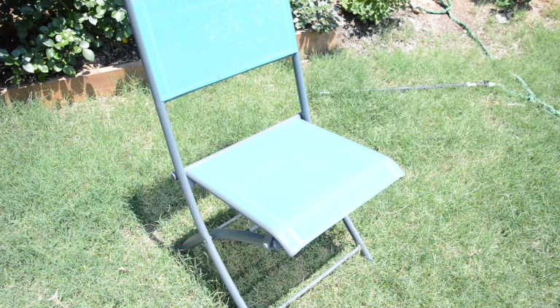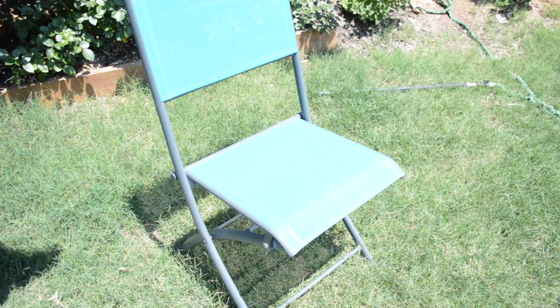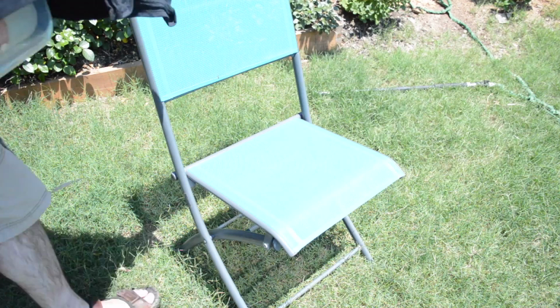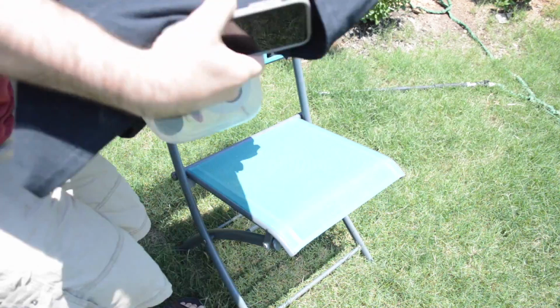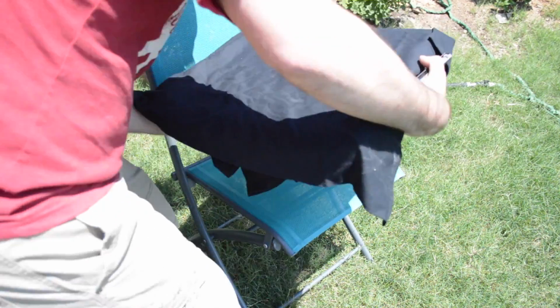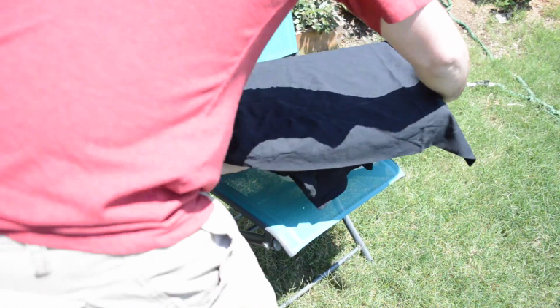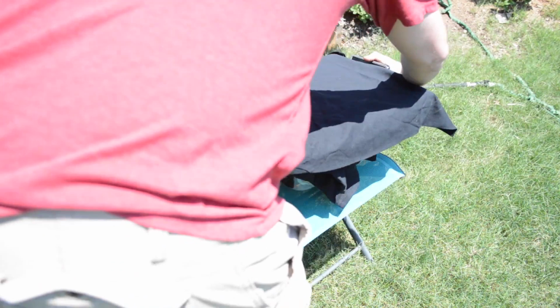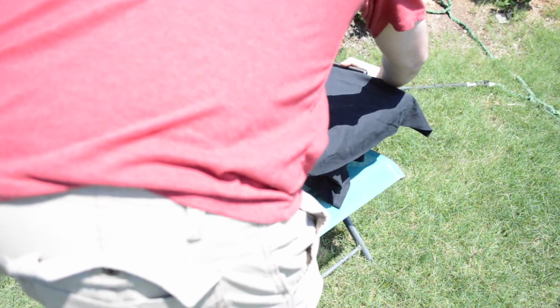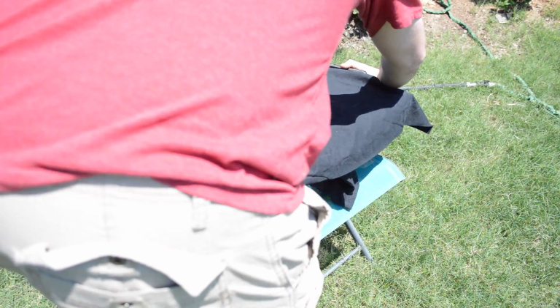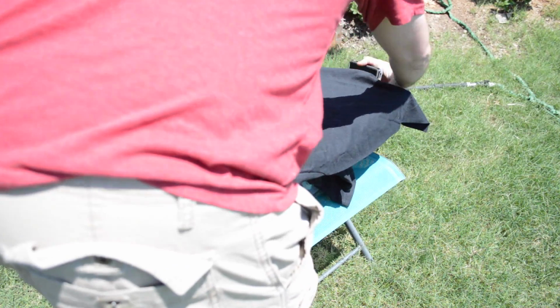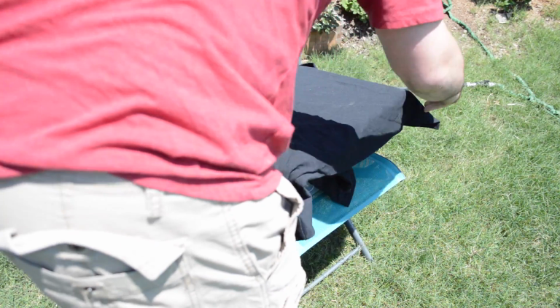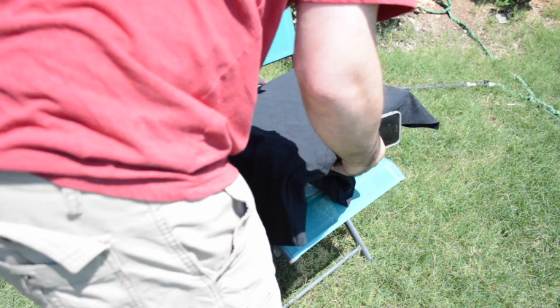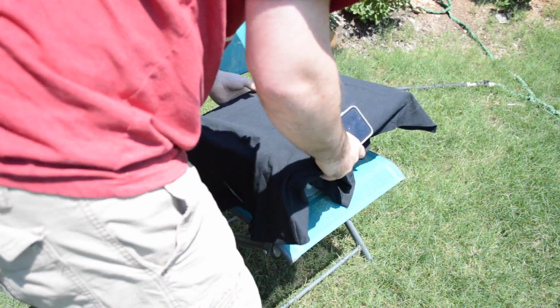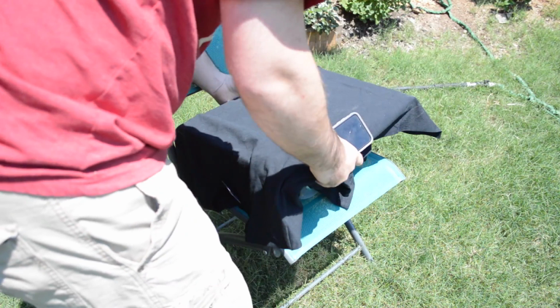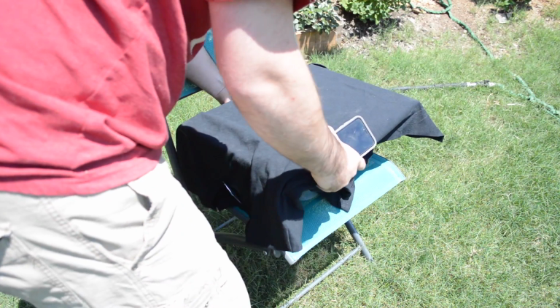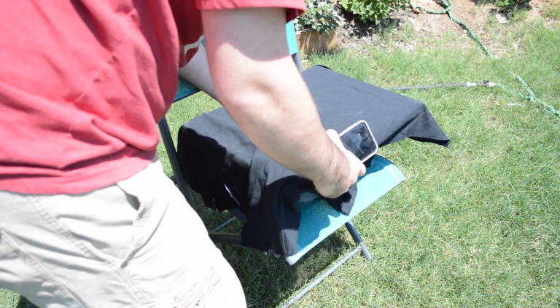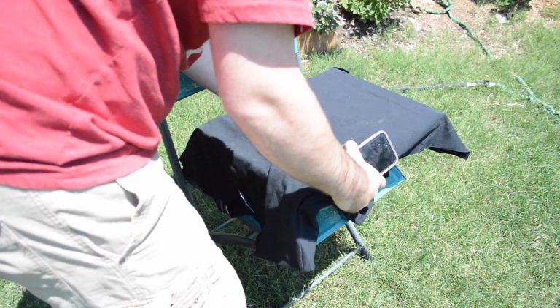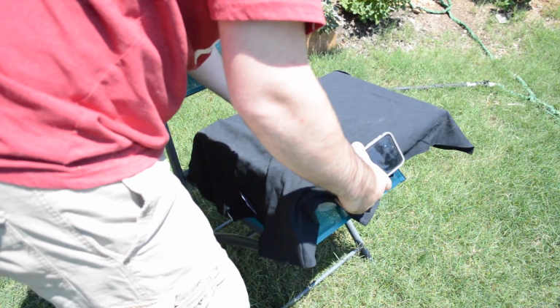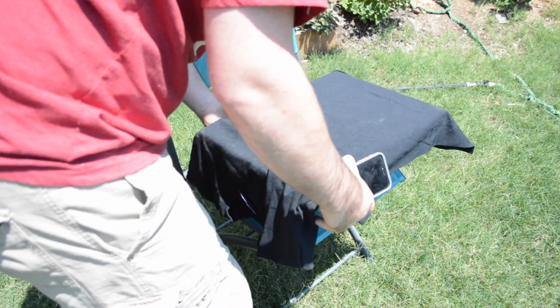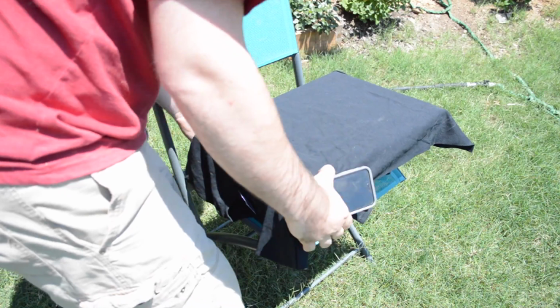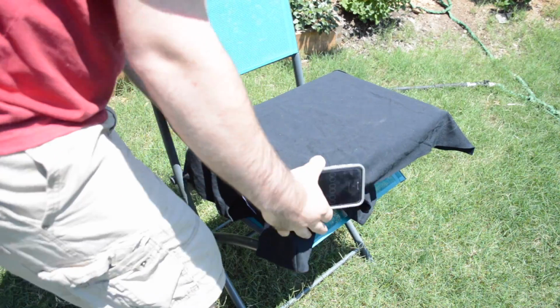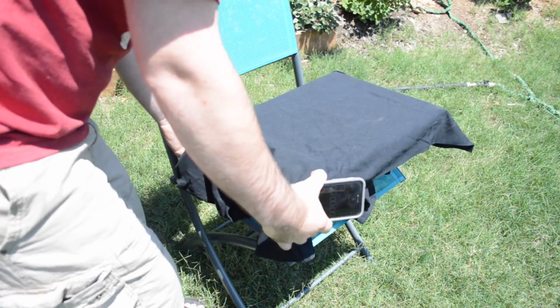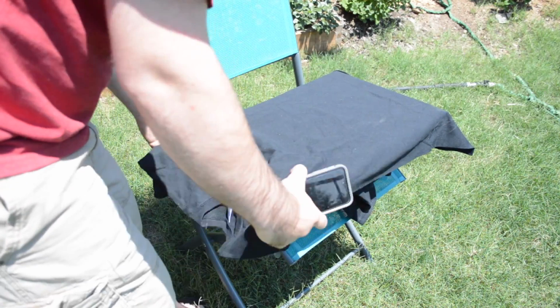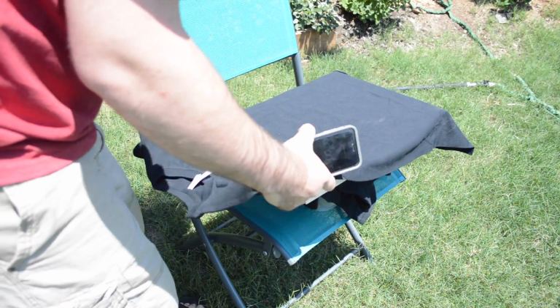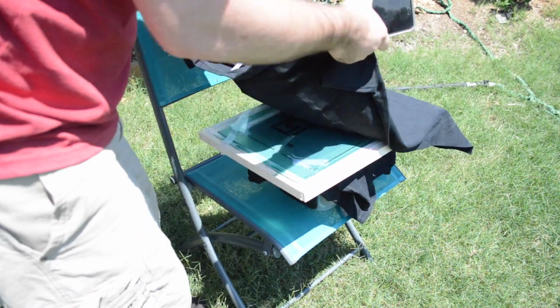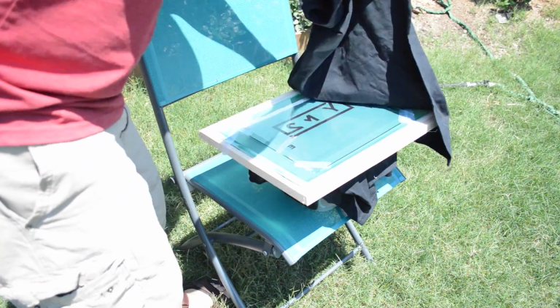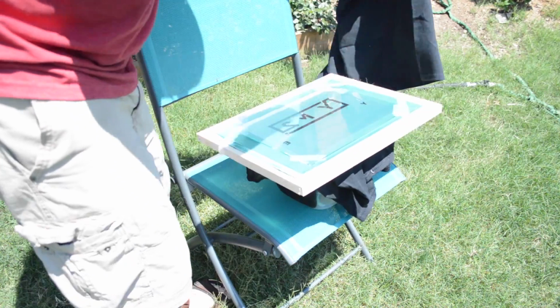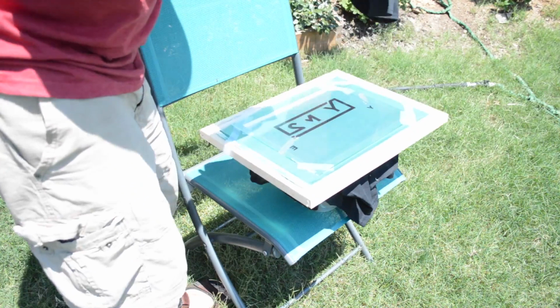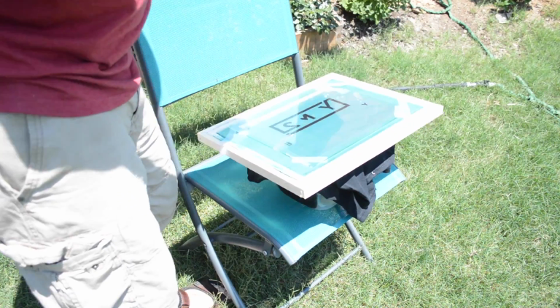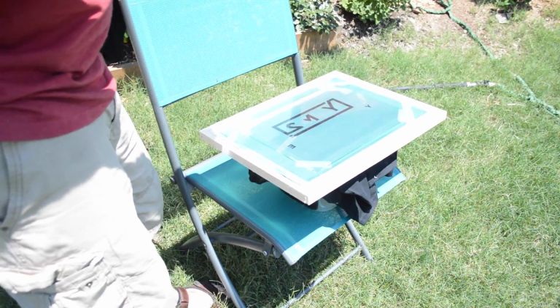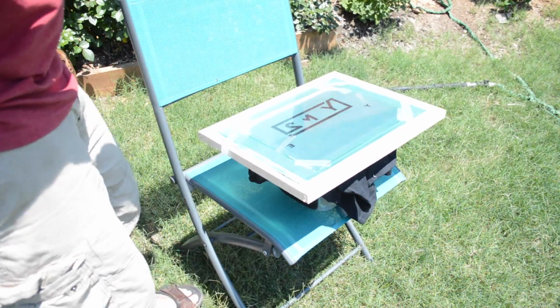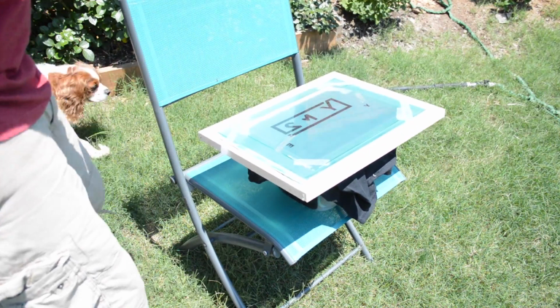Today I'm experimenting with a multi-color screen print by printing my new logo on t-shirts. Some versions of these will be for sale on my website soon — I'll talk more about that later.